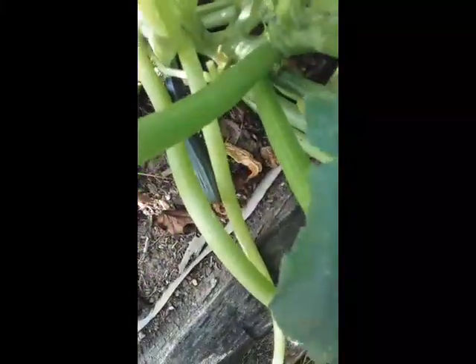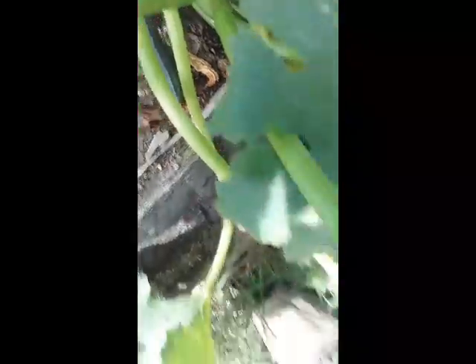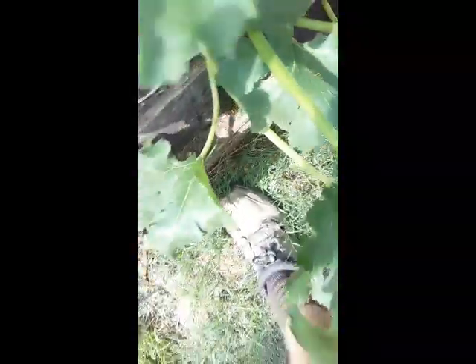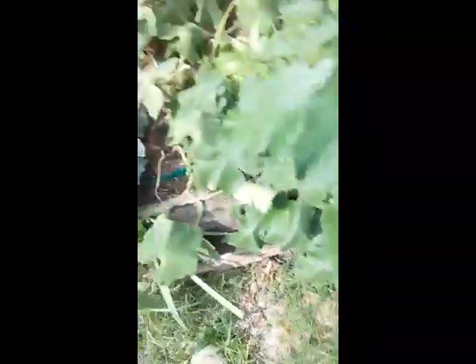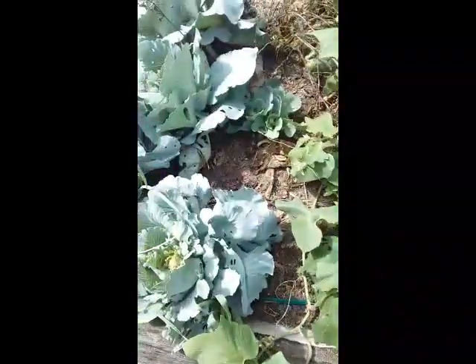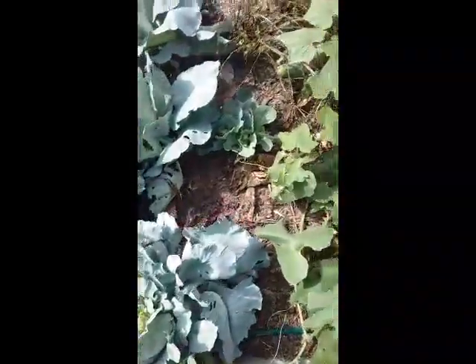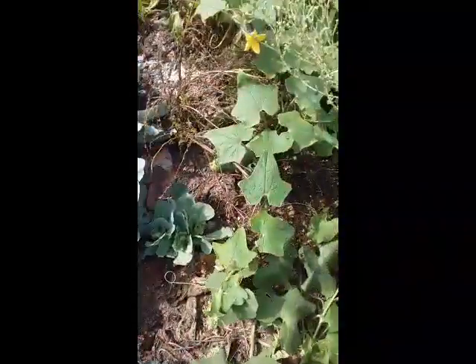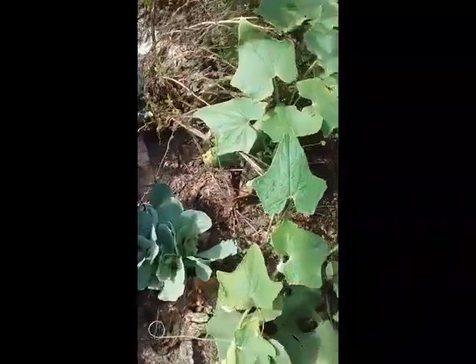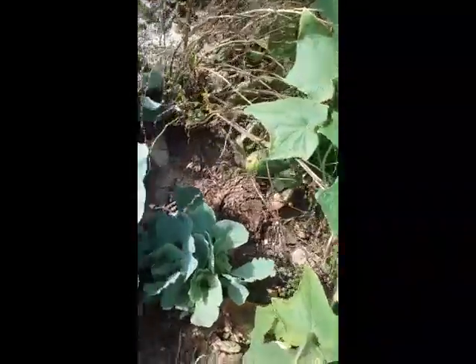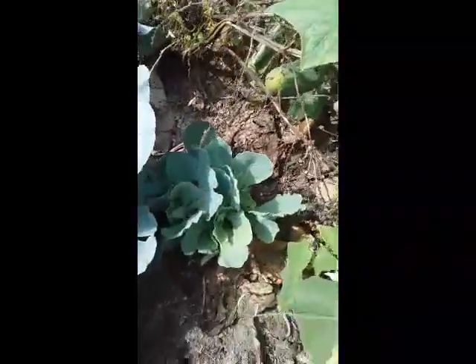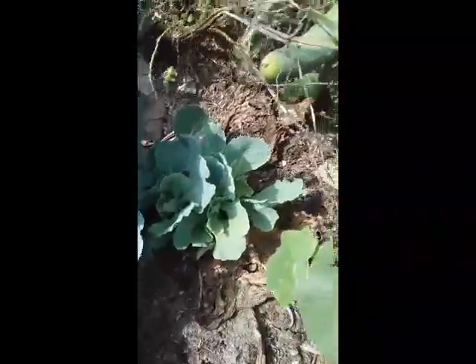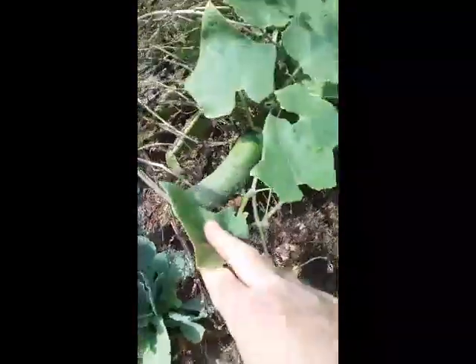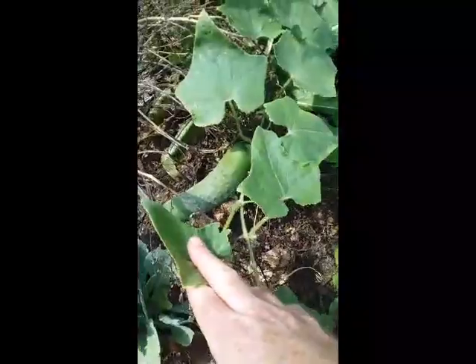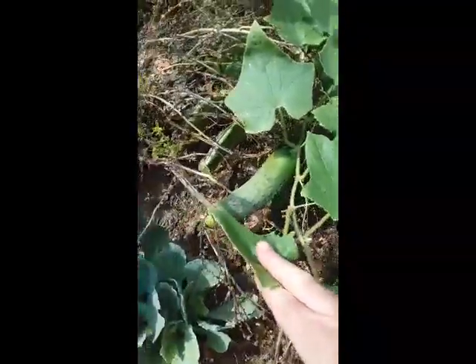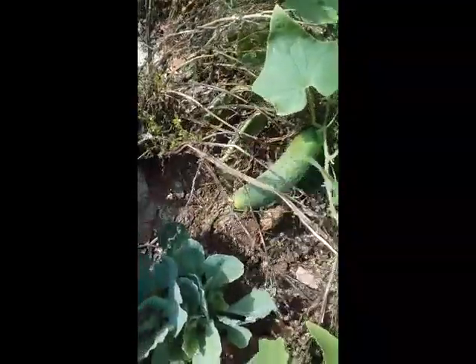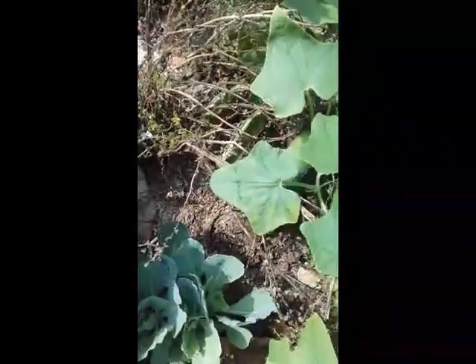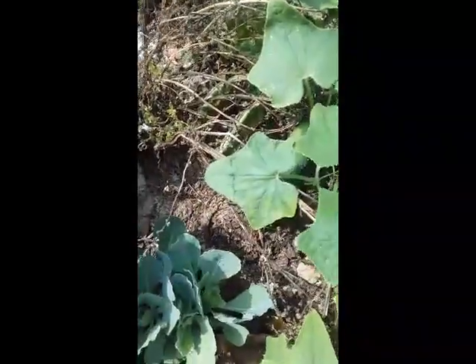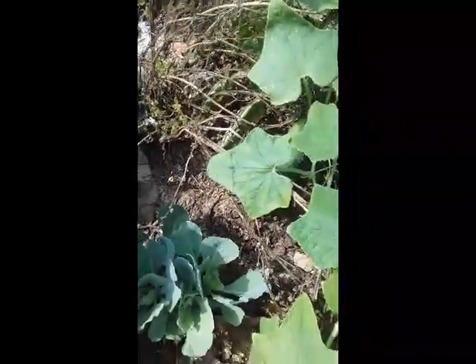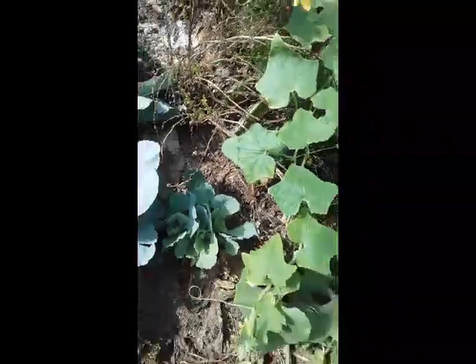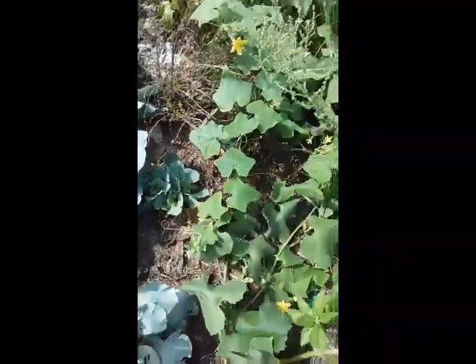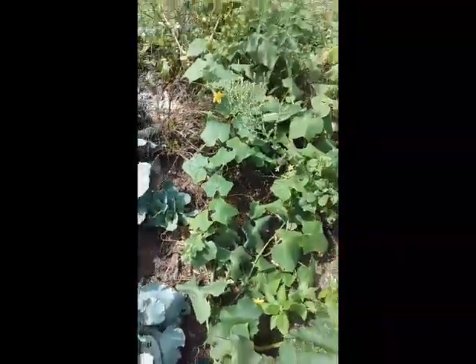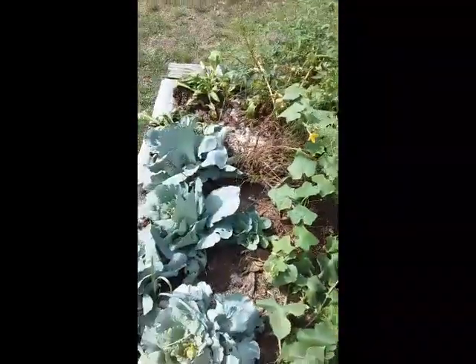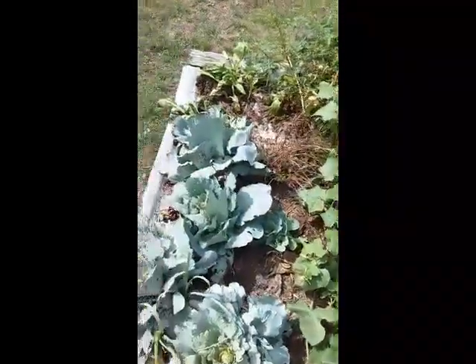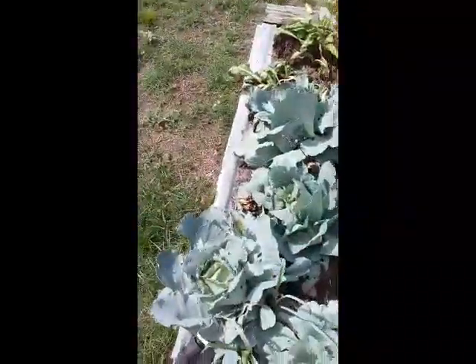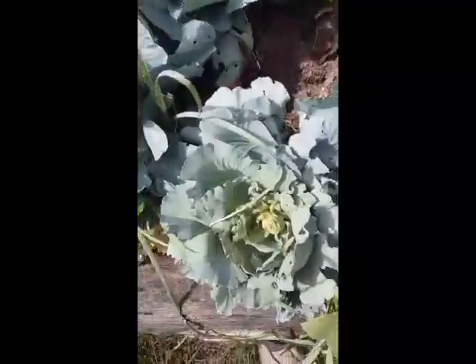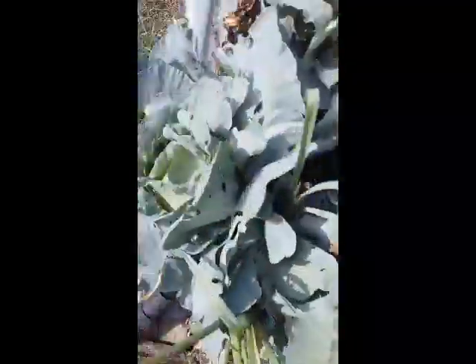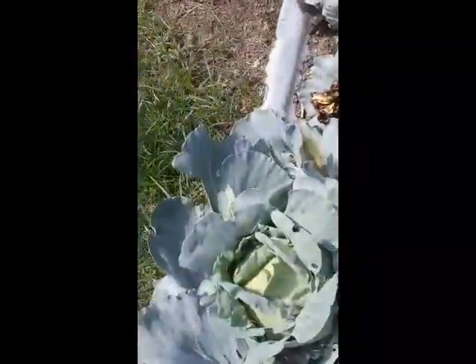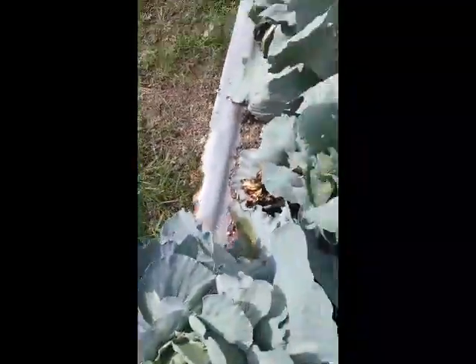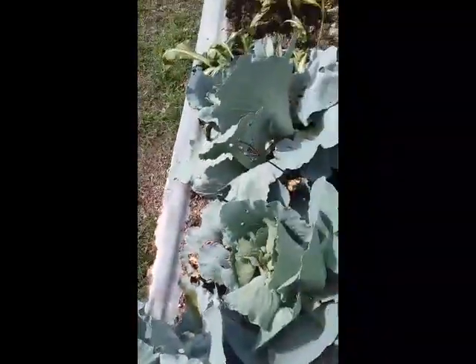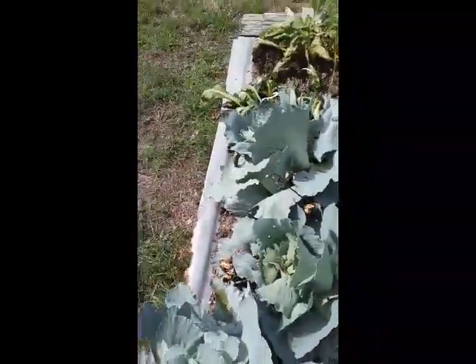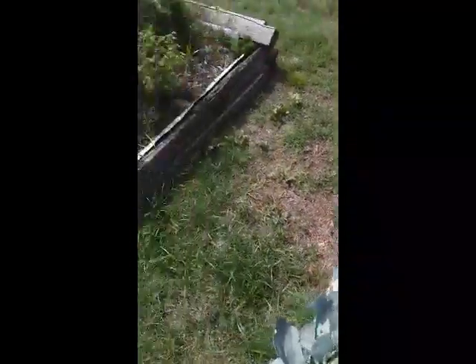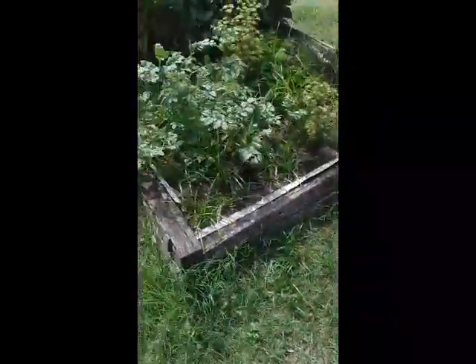One more zucchini there. A few flowers which indicates that there's more on the way. And cucumbers — these are a surprise actually. I only found these the other week. This plant was quite small but there's actually quite some large cucumbers in there even though the leaves of the plant are quite small.